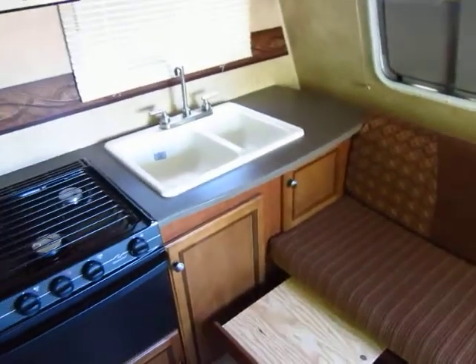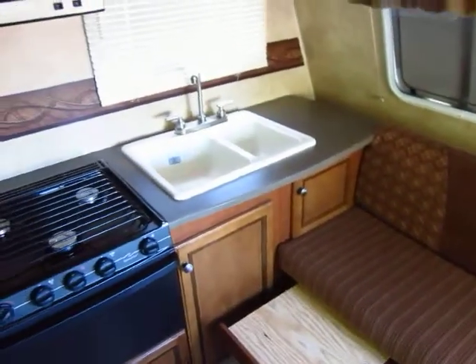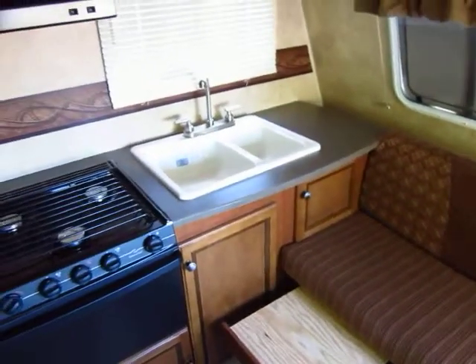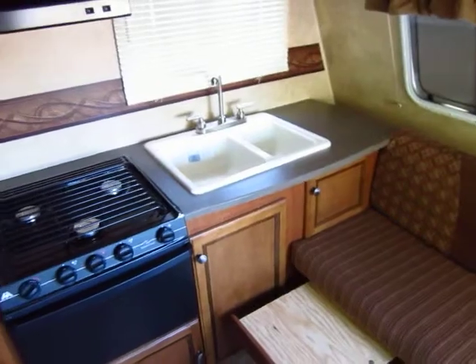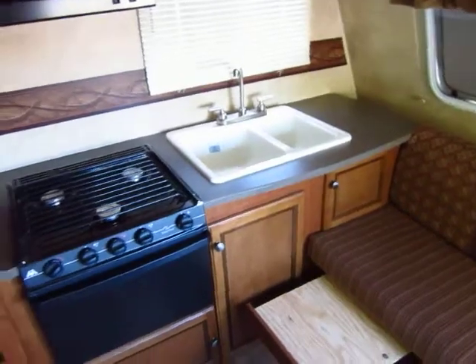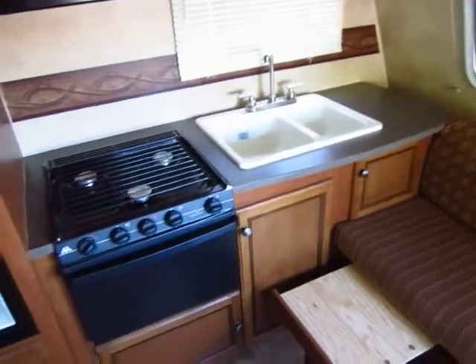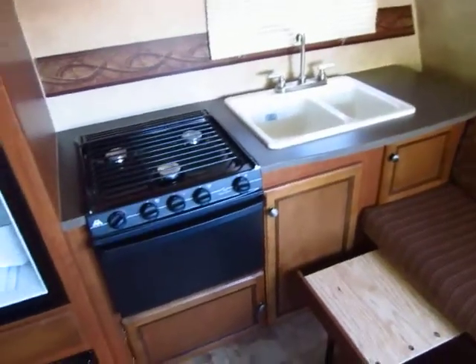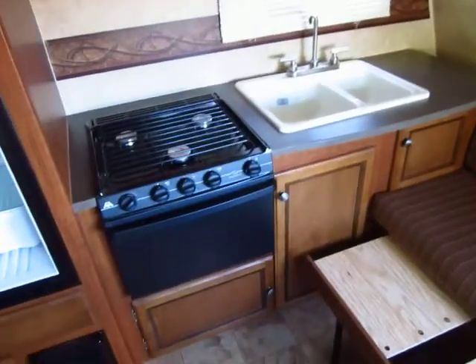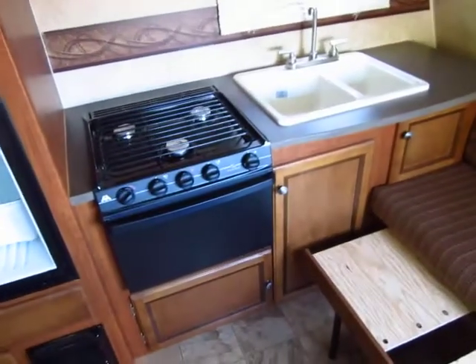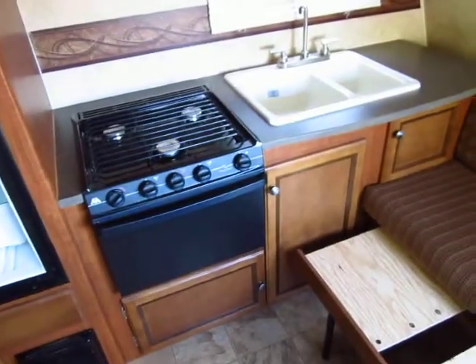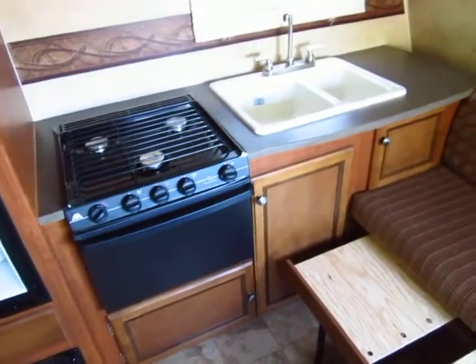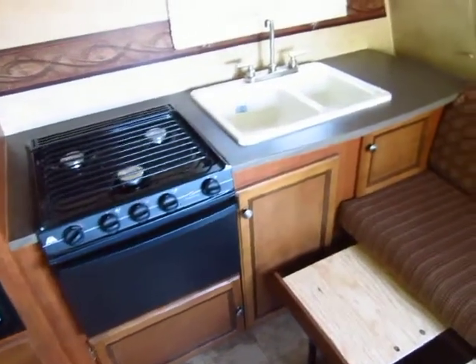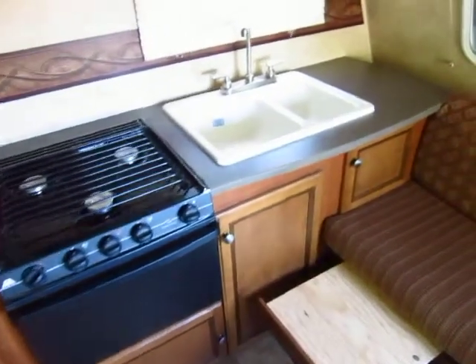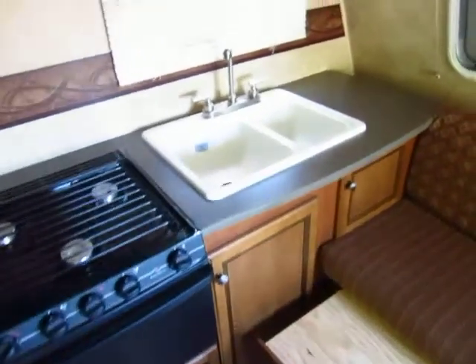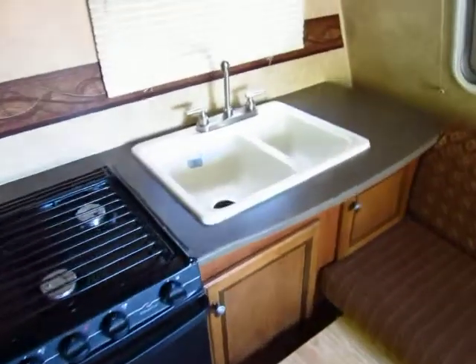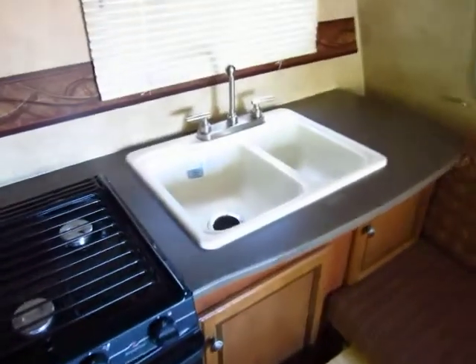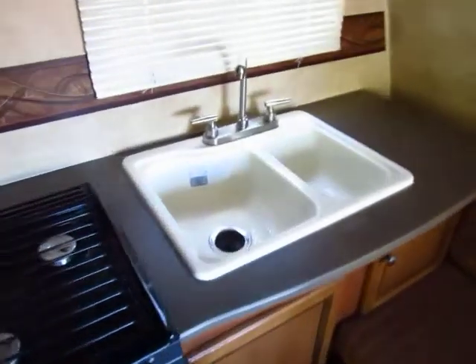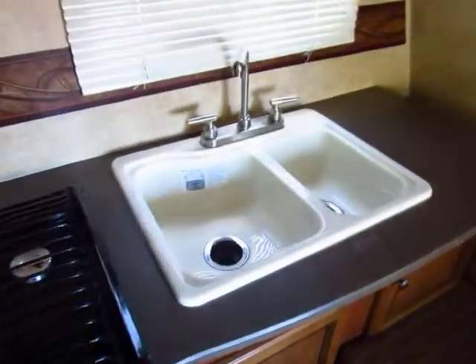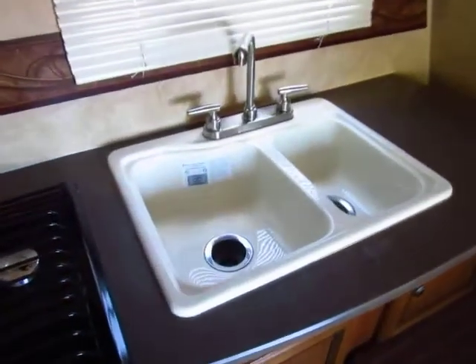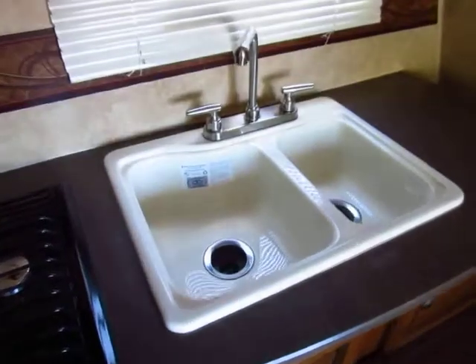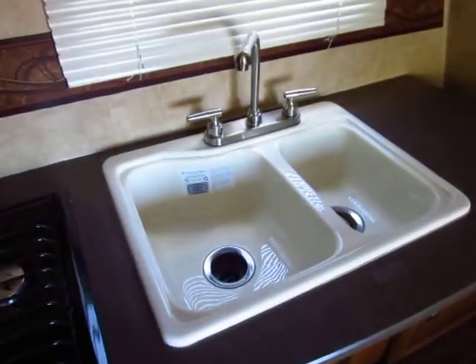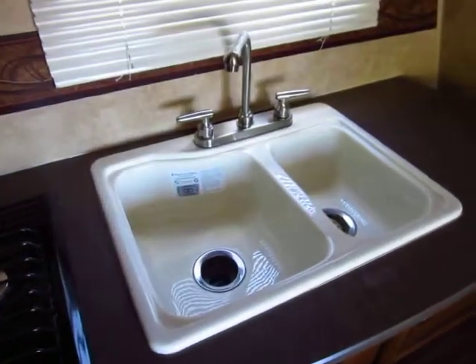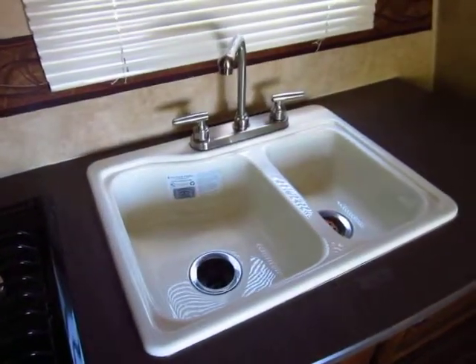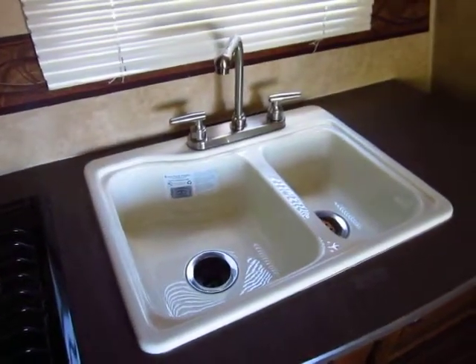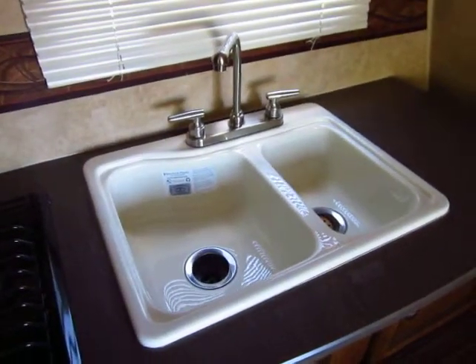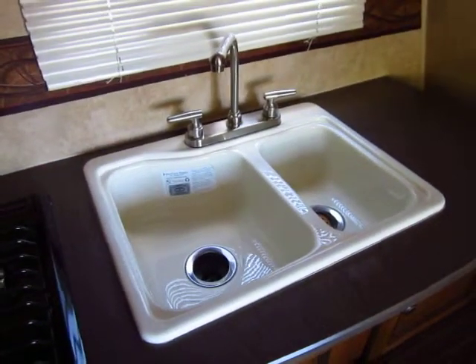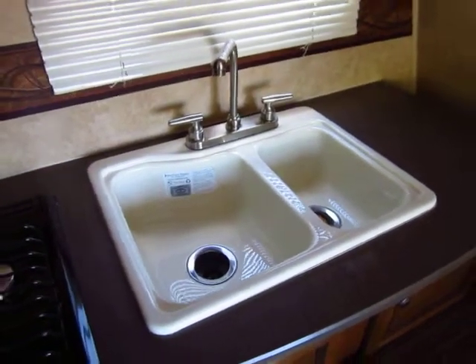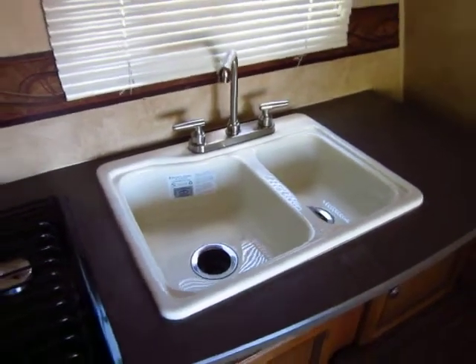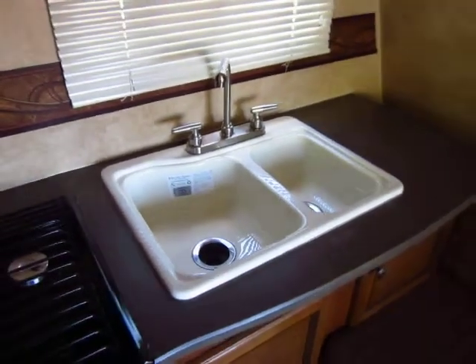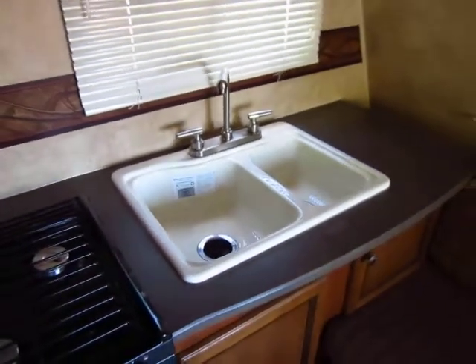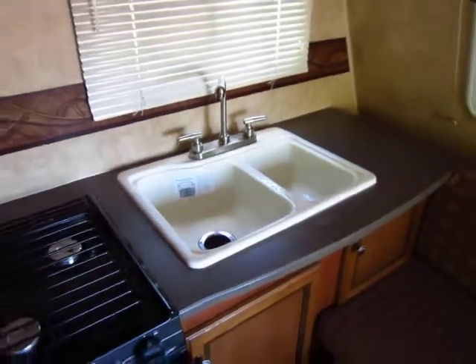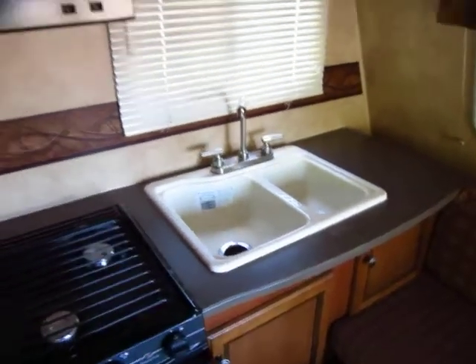This was made during one of the last runs of the 165 Jayfeather. Standard, it used to only have a single sink, but at the very end of this series, they upgraded to the double sink.